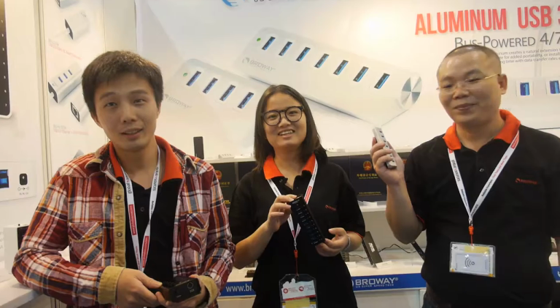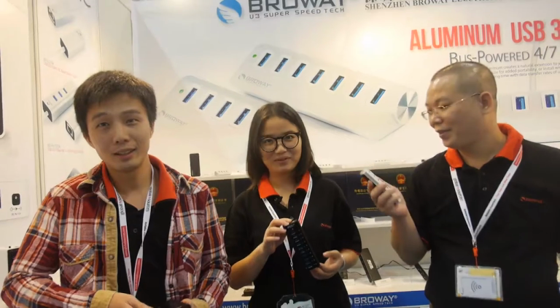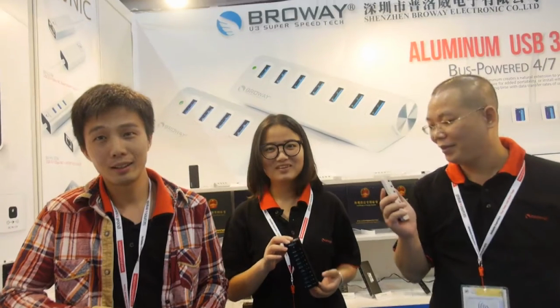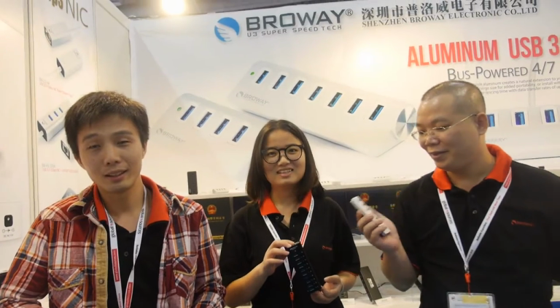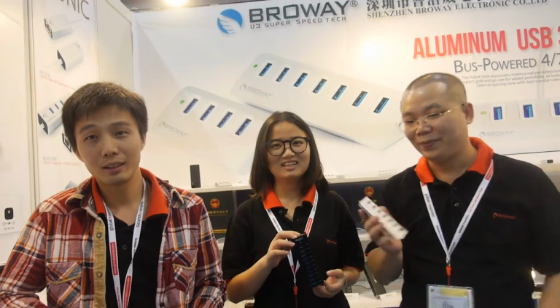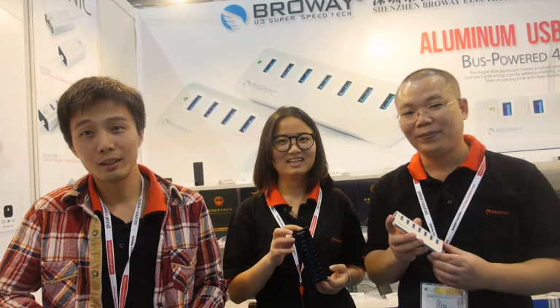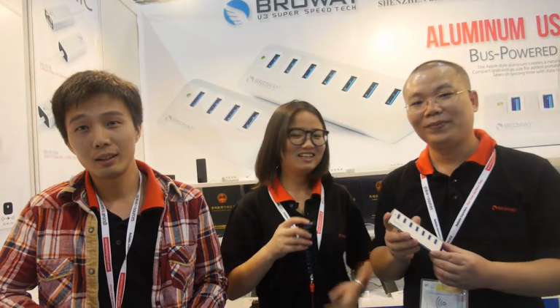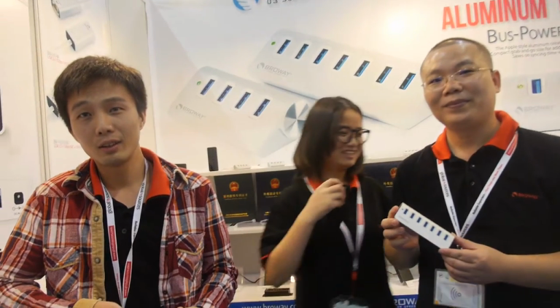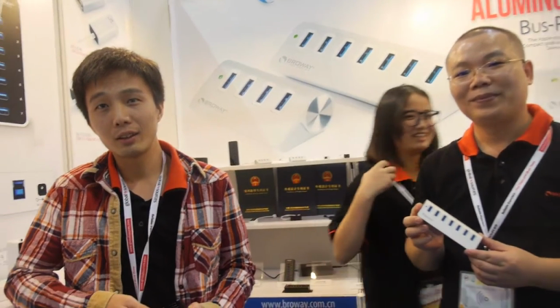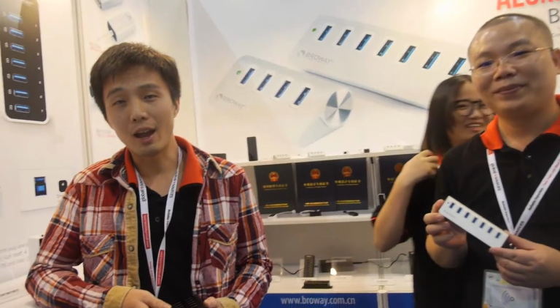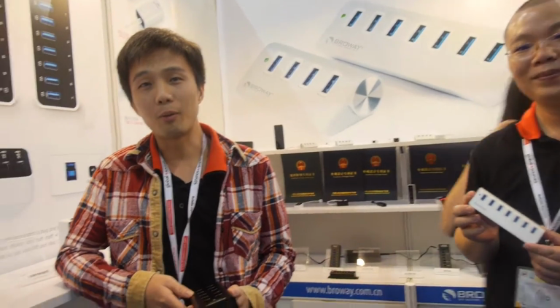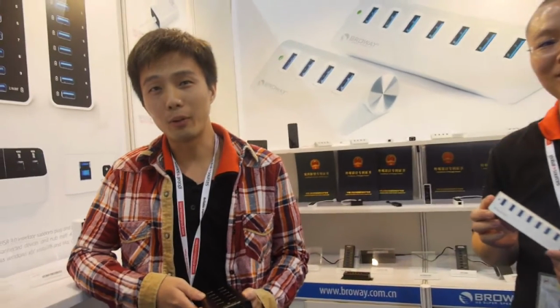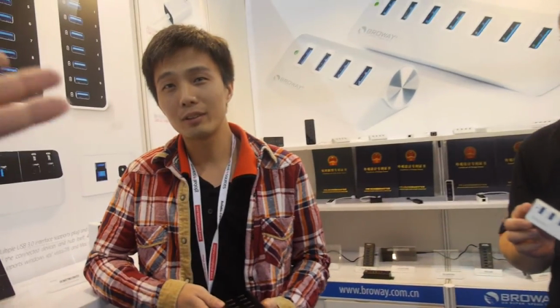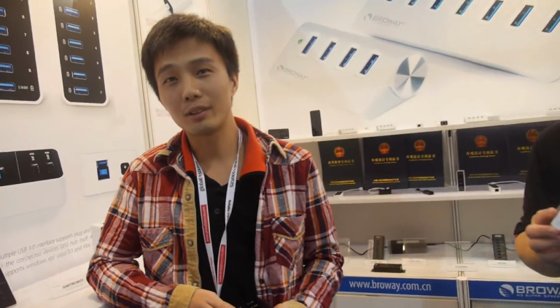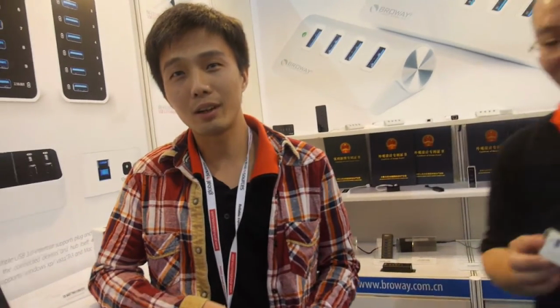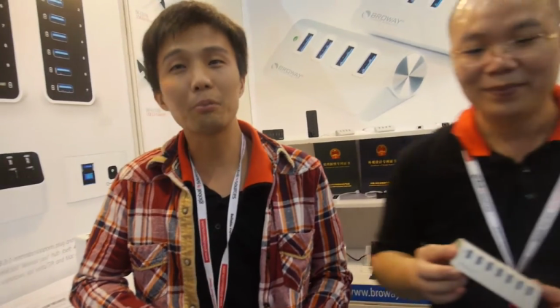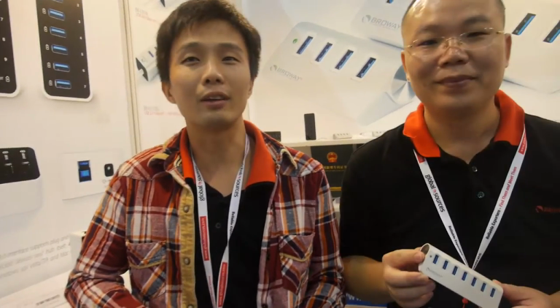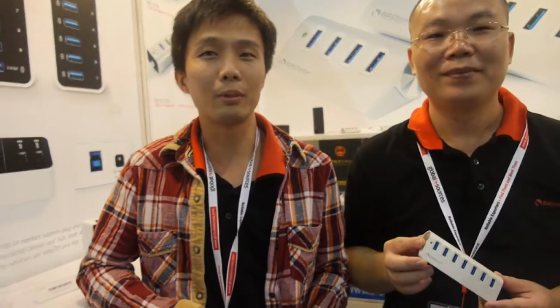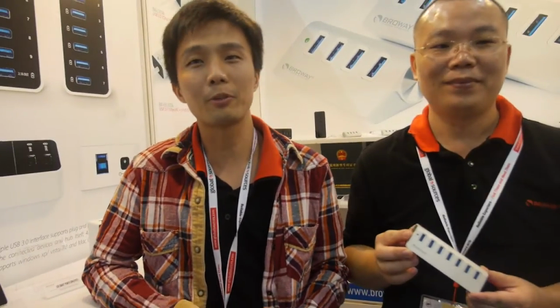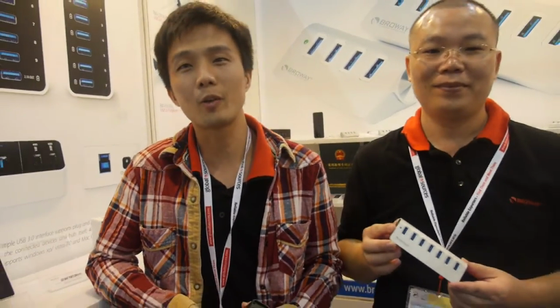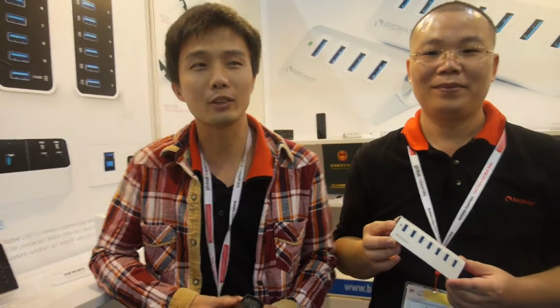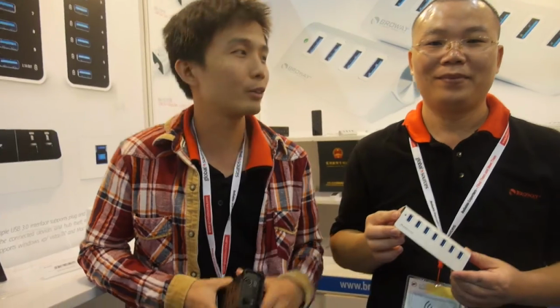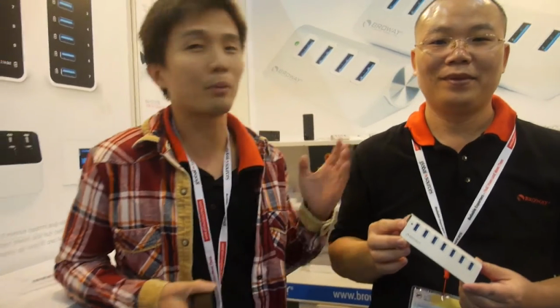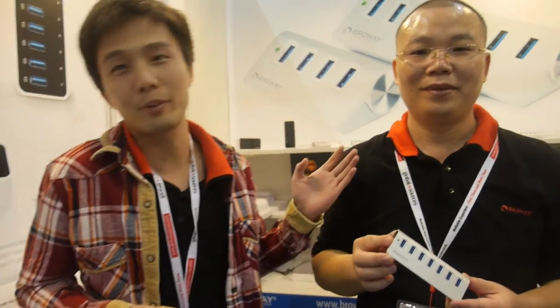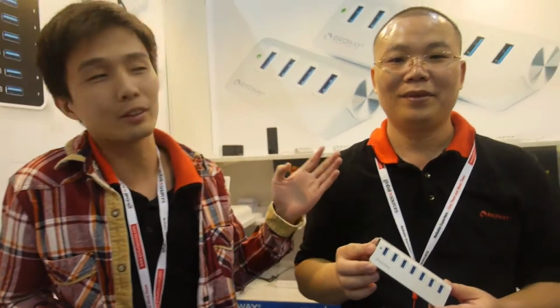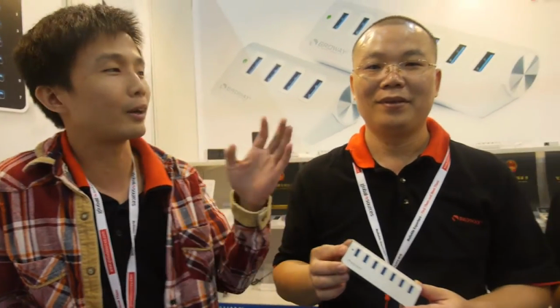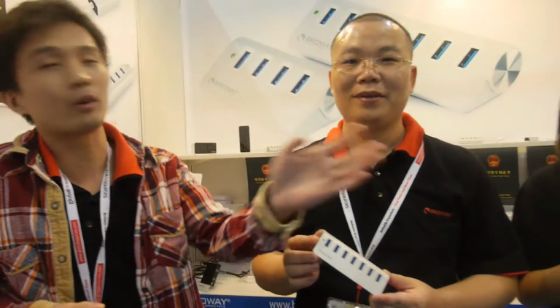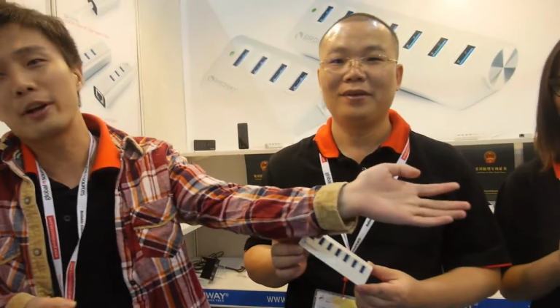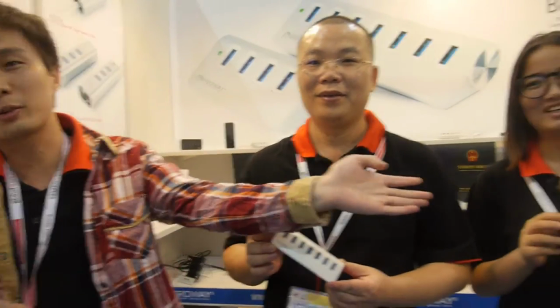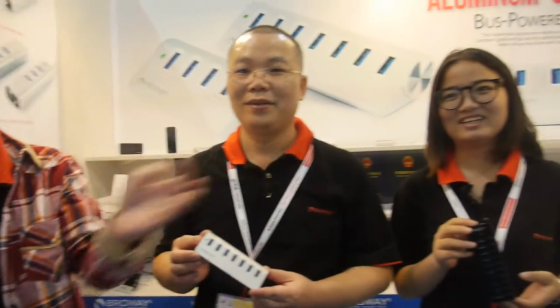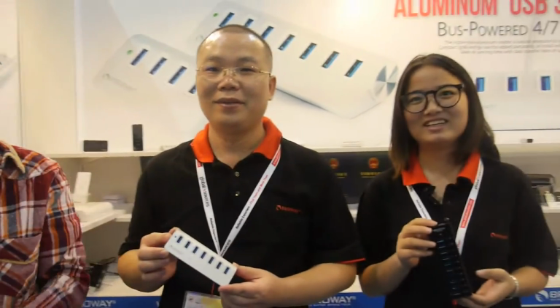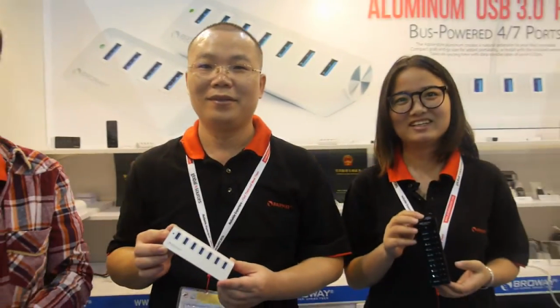We're here at BroWay. I'm Leigh from BroWay. This is my boss and my workmate Chris.